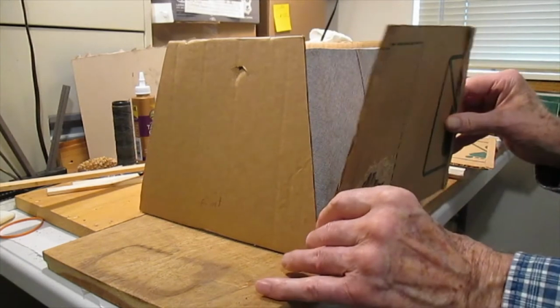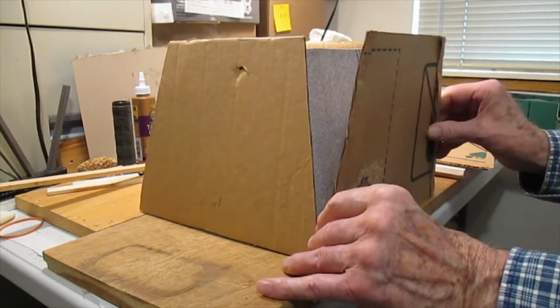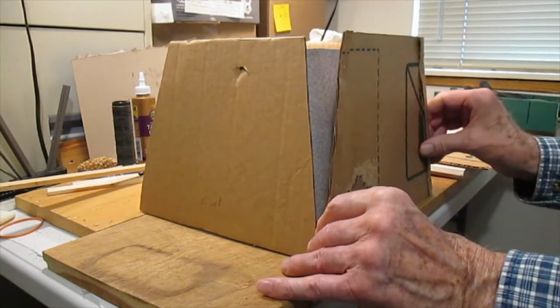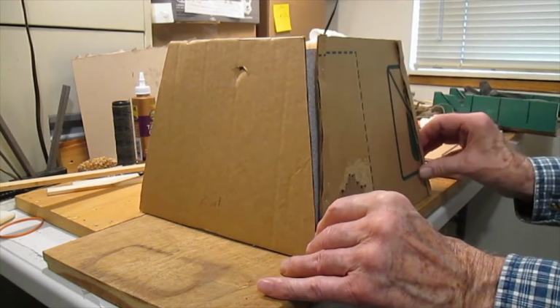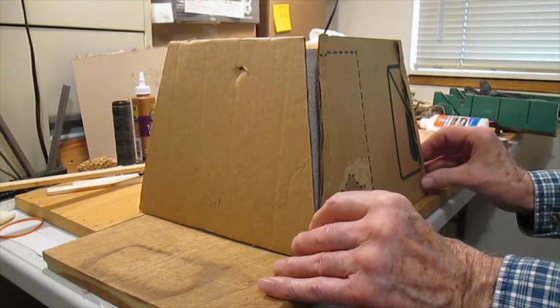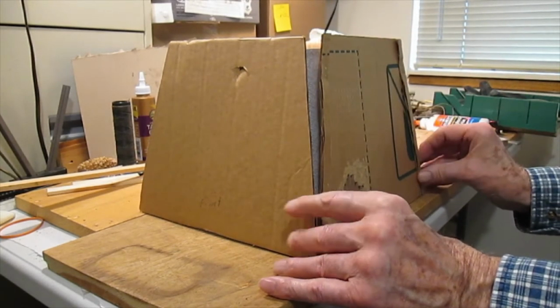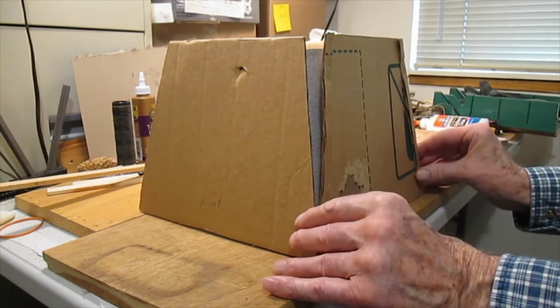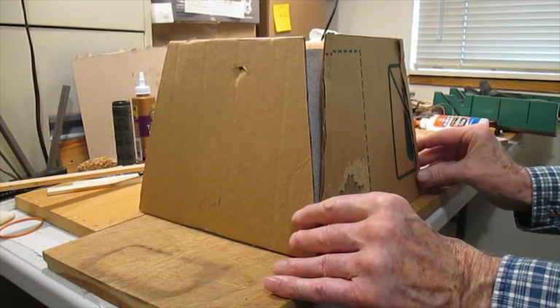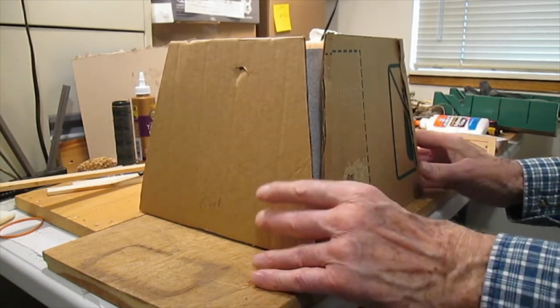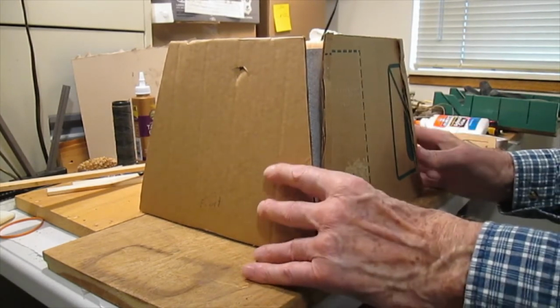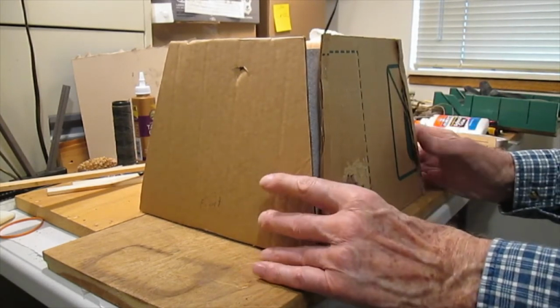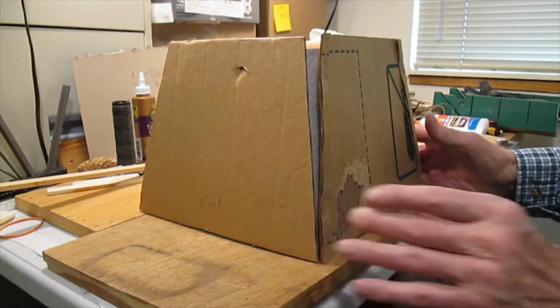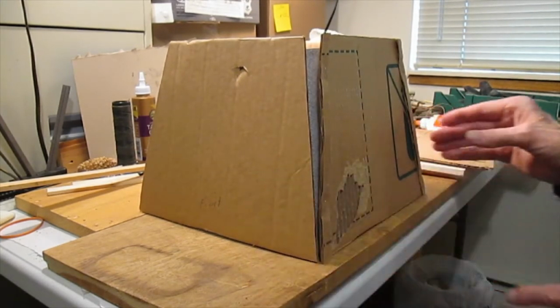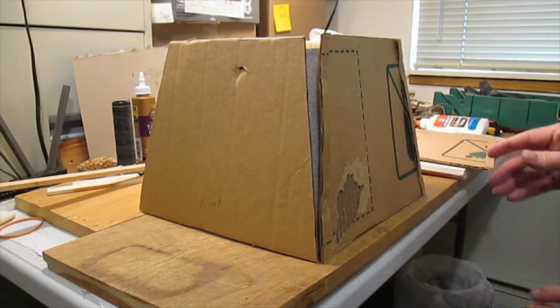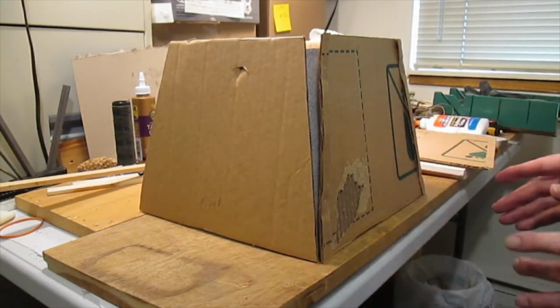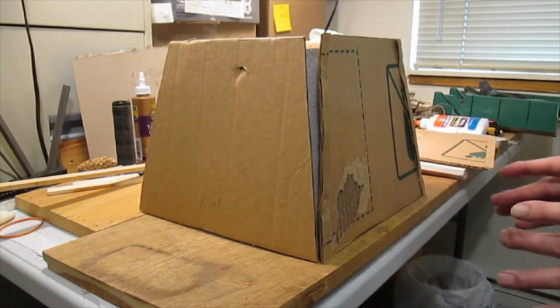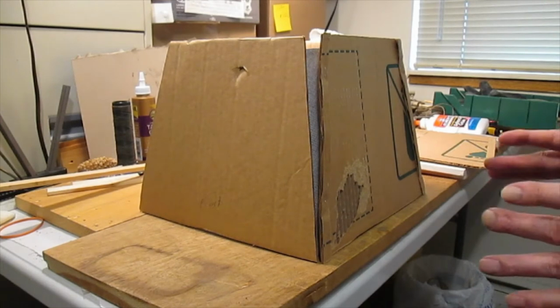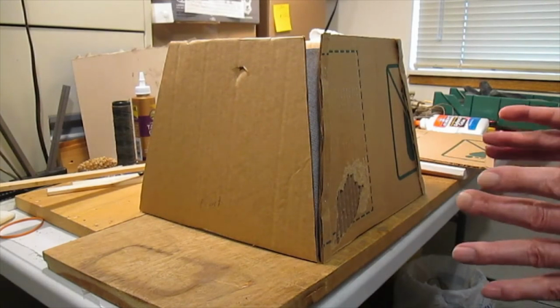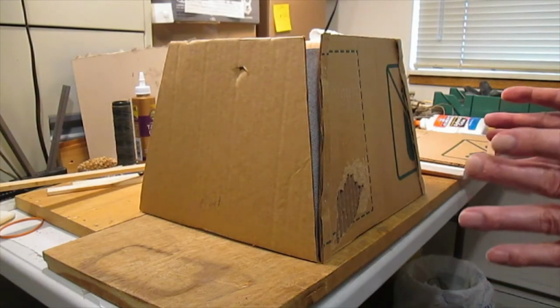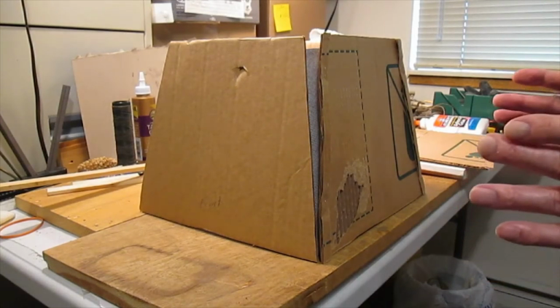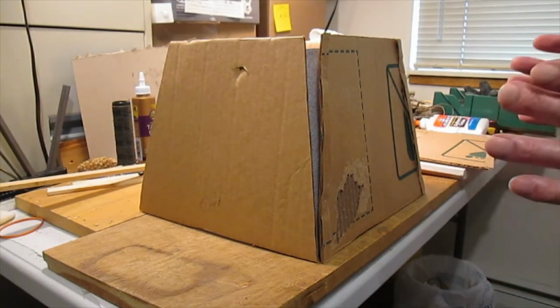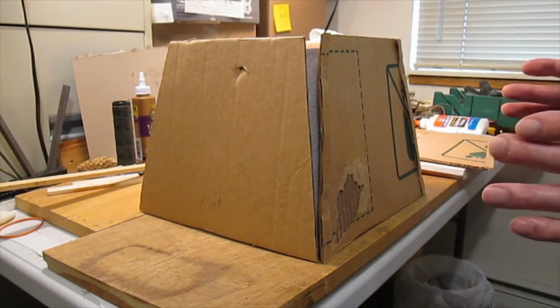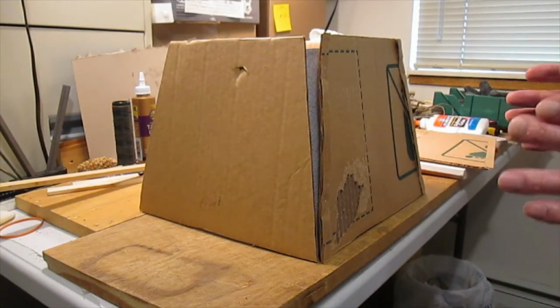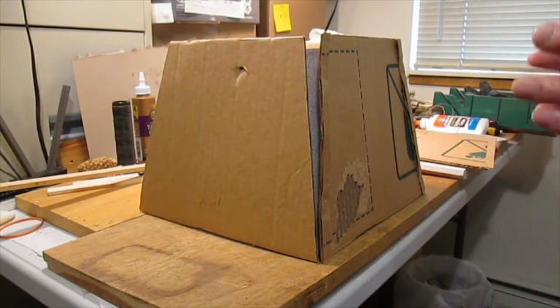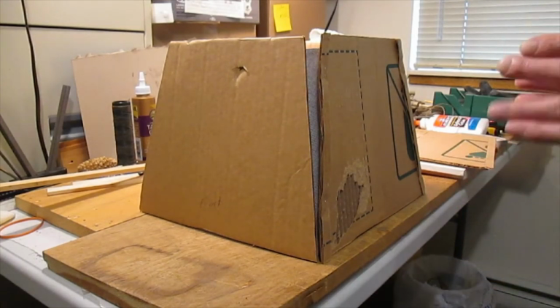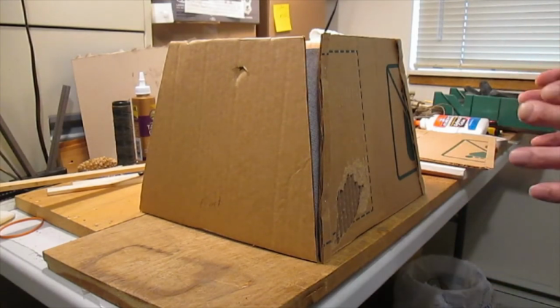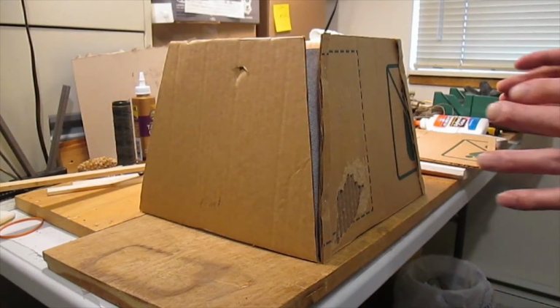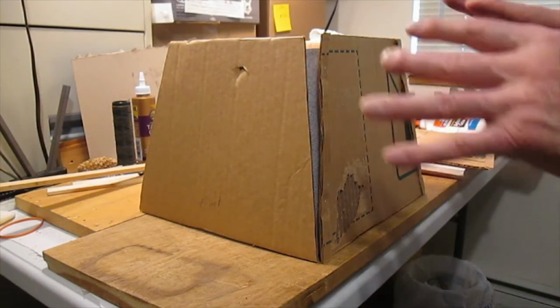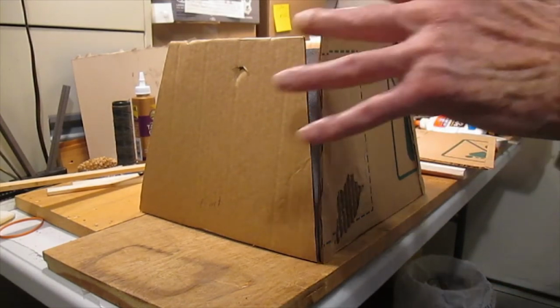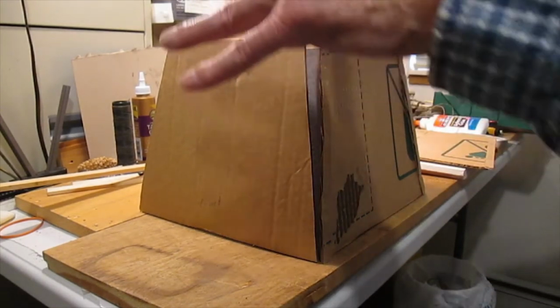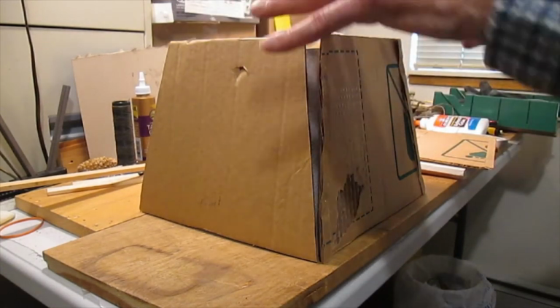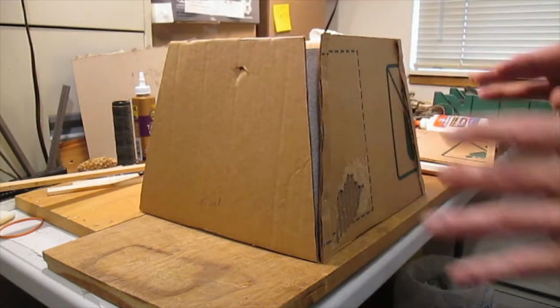You just stapled those? Just stapled them on. And that way I got the size that I needed for the birch bark to go around the outside.